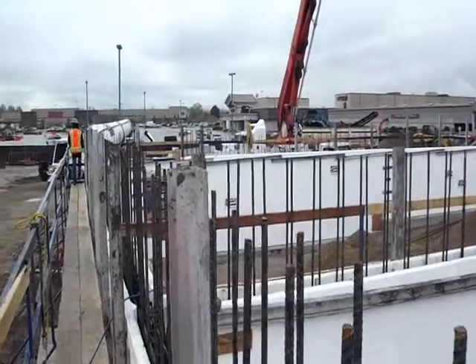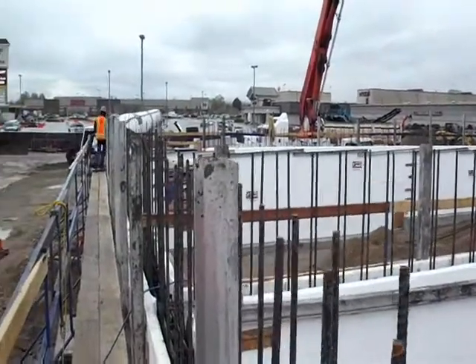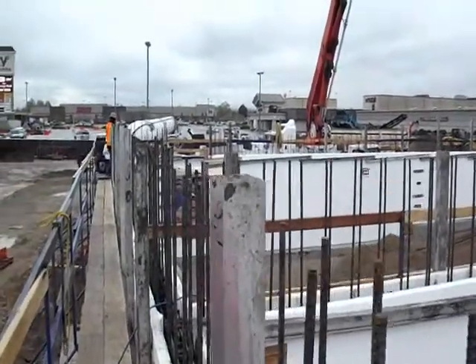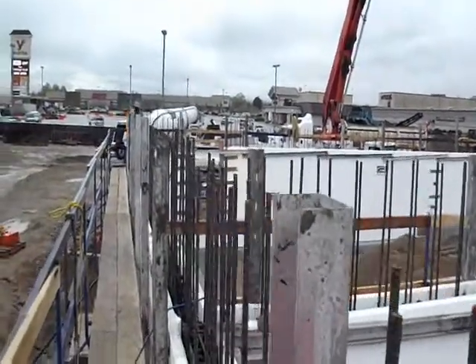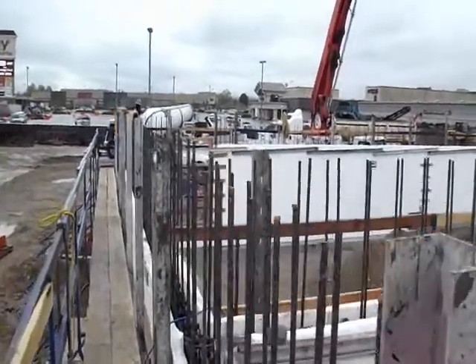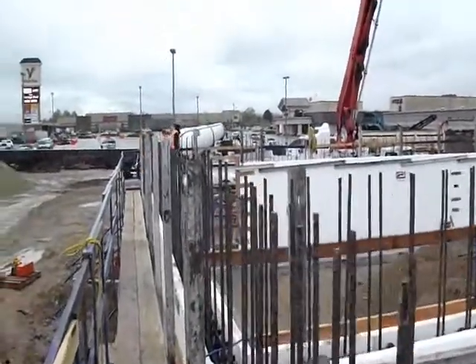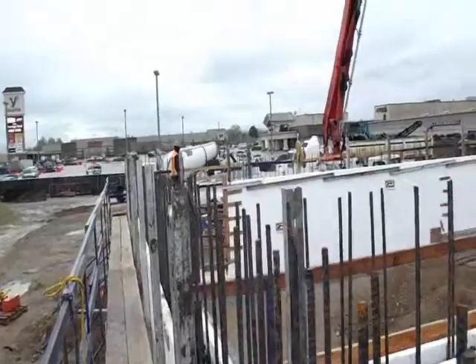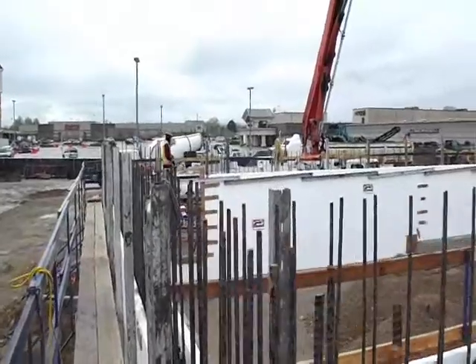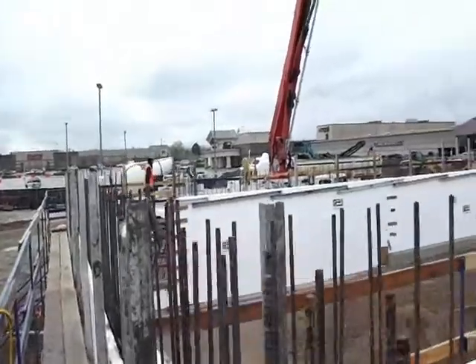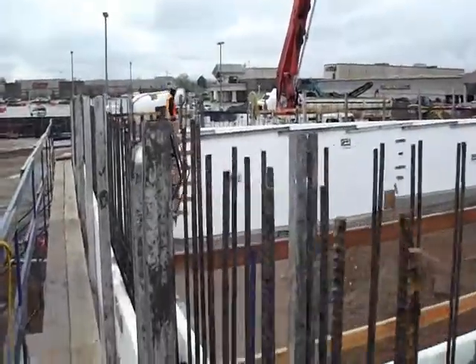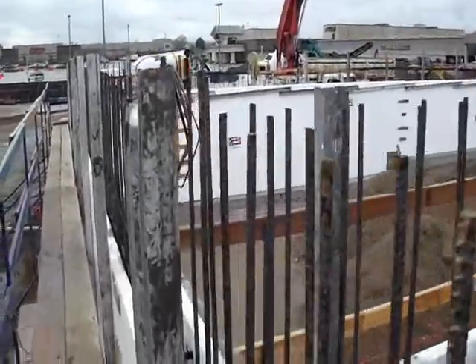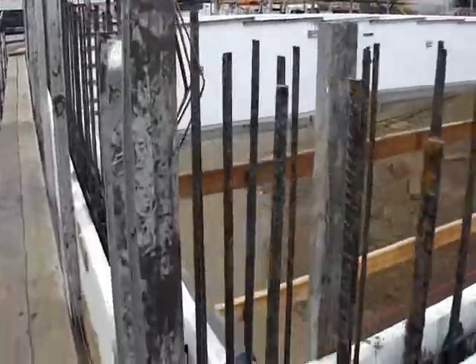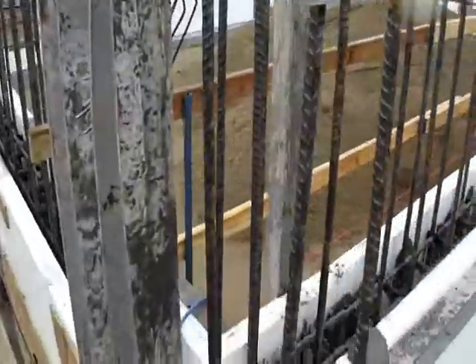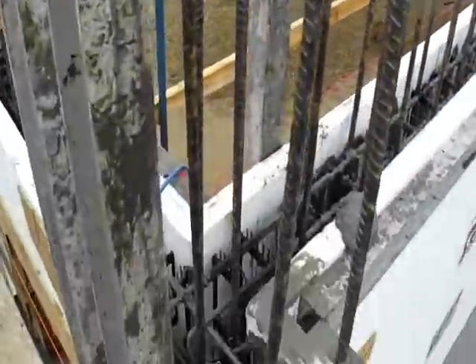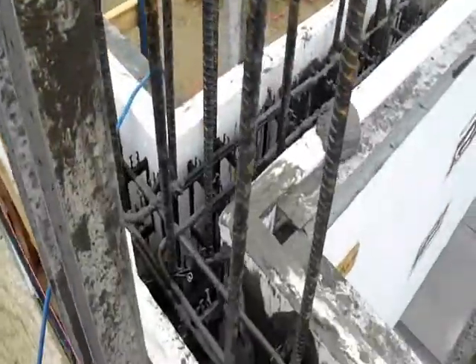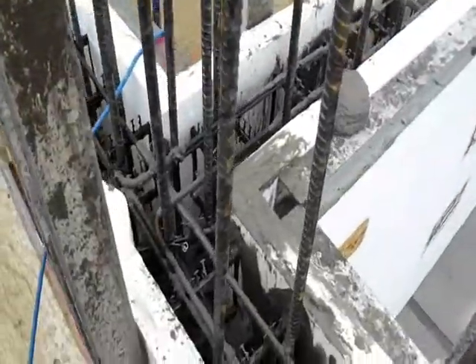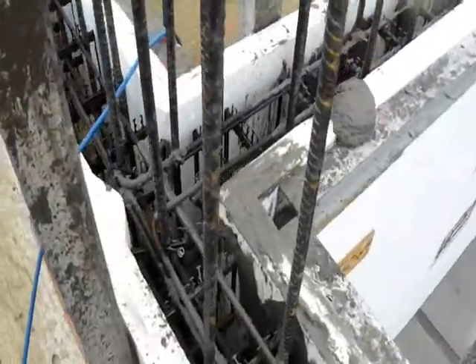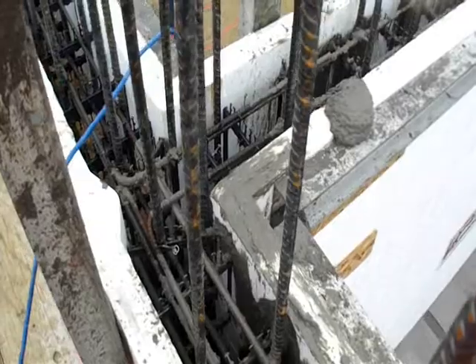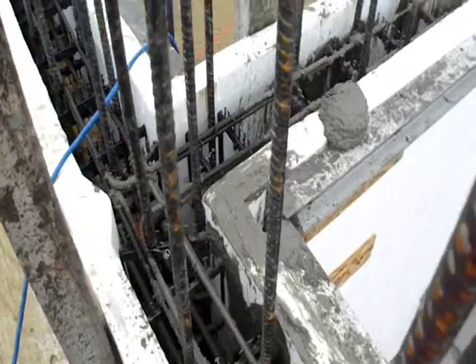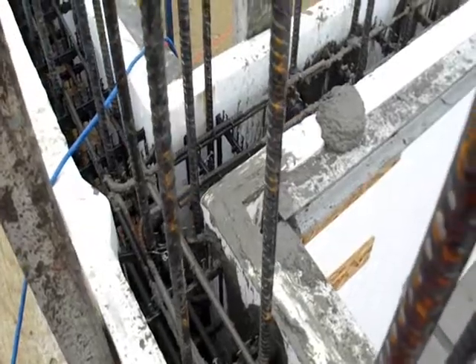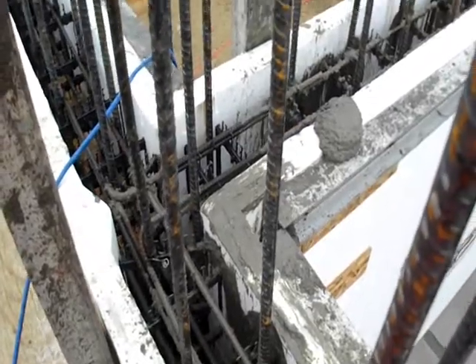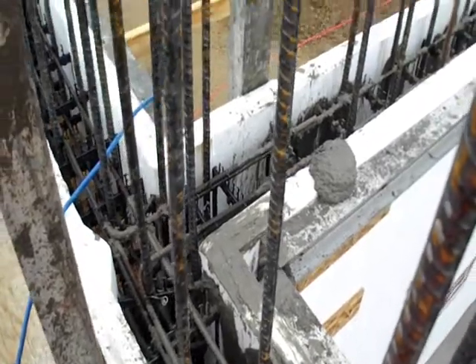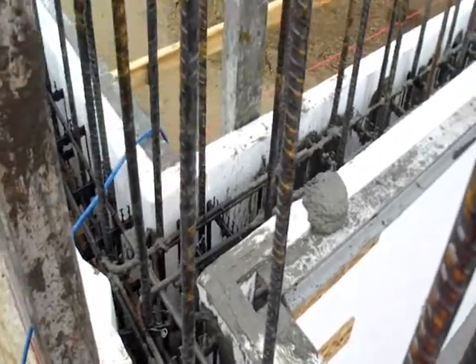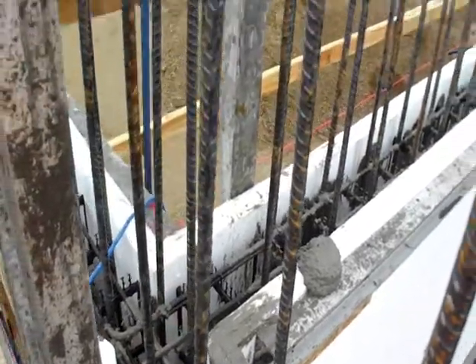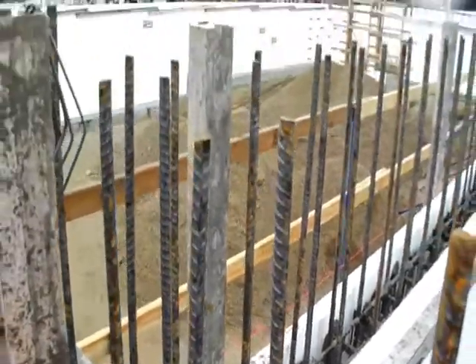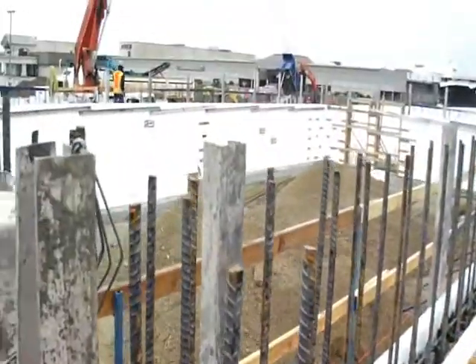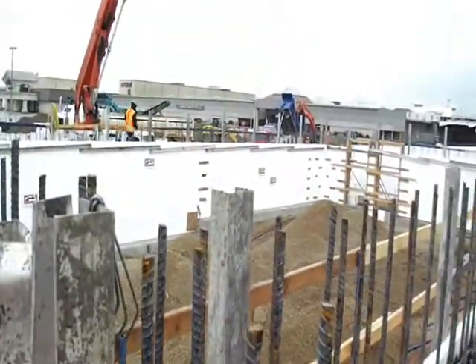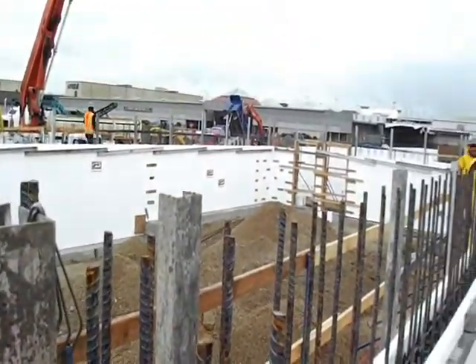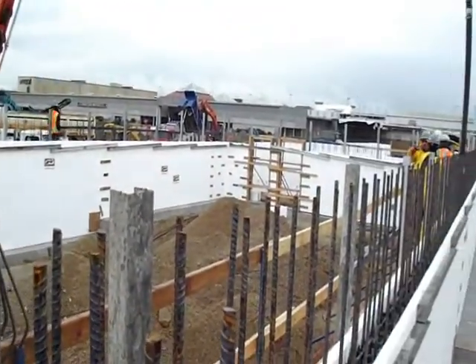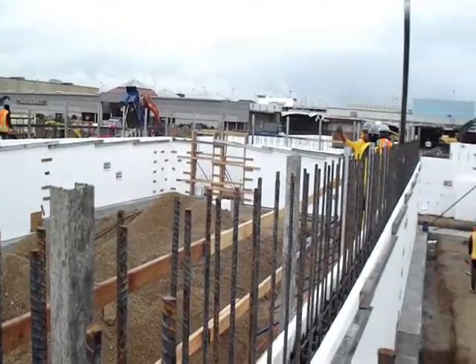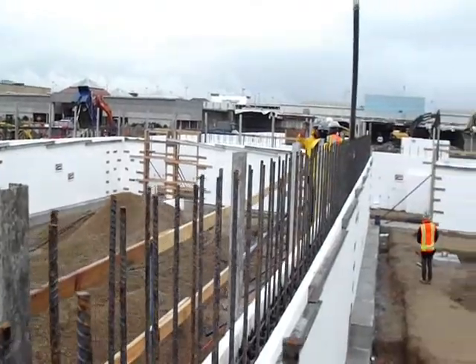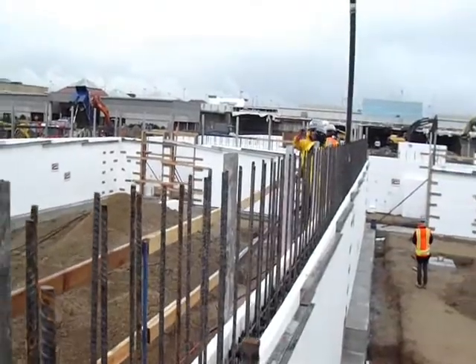Eight-inch Fox Blocks with built-in tees. That was one of the reasons they decided to go with Fox on this one — they didn't have to build their own tees.